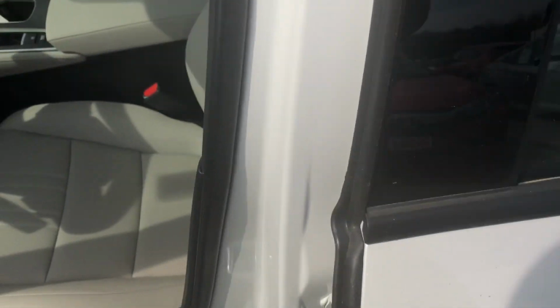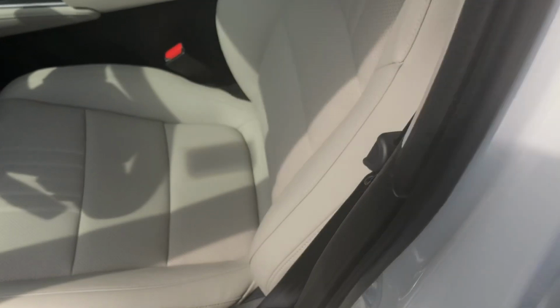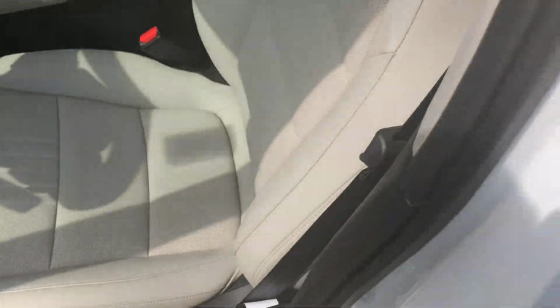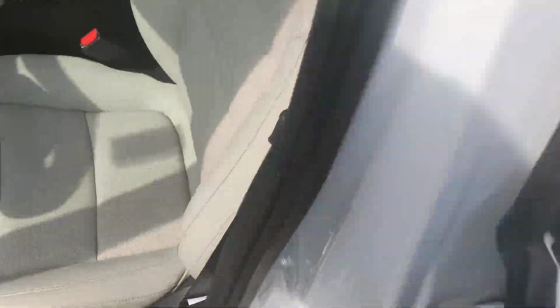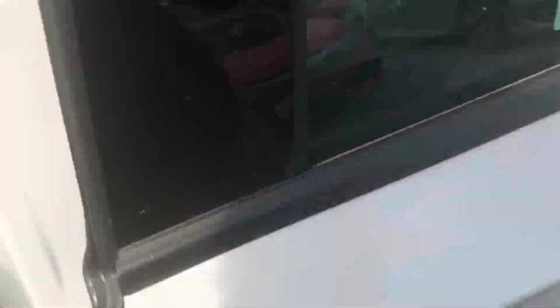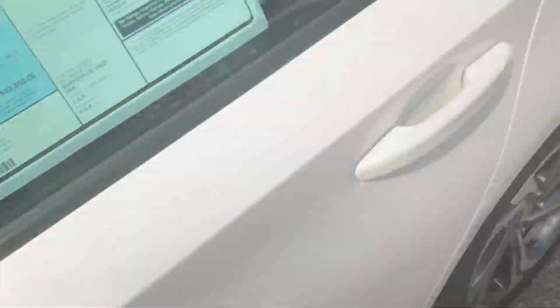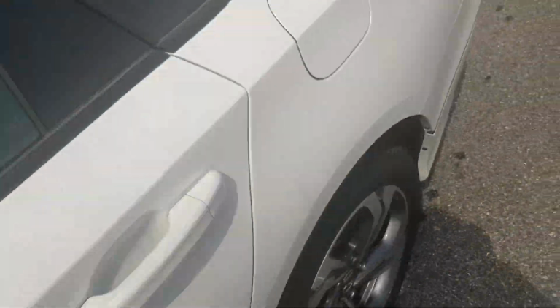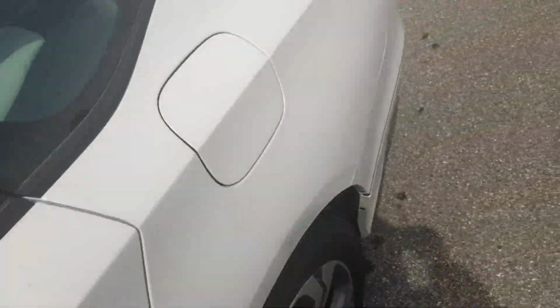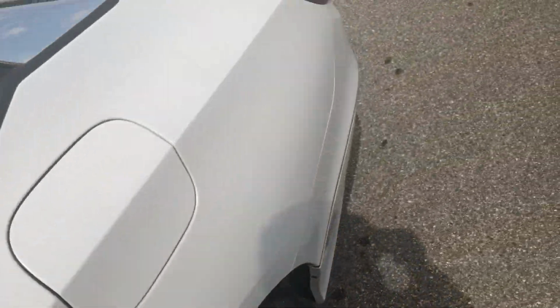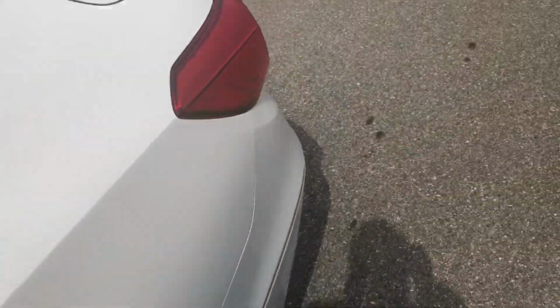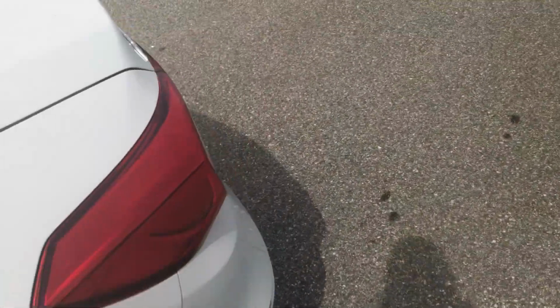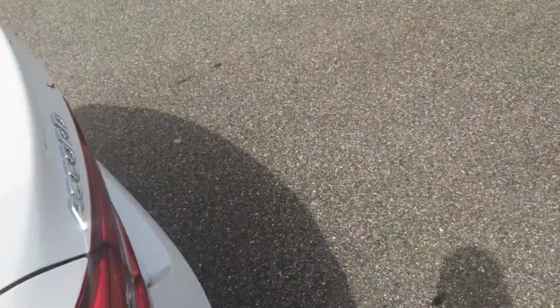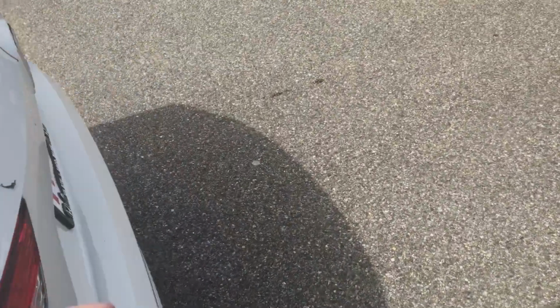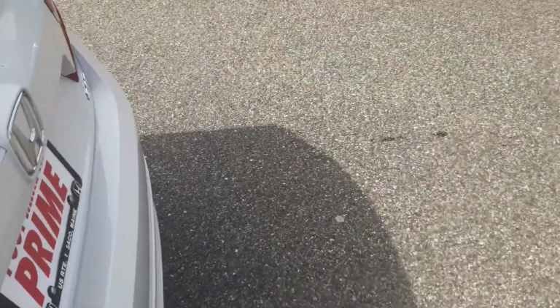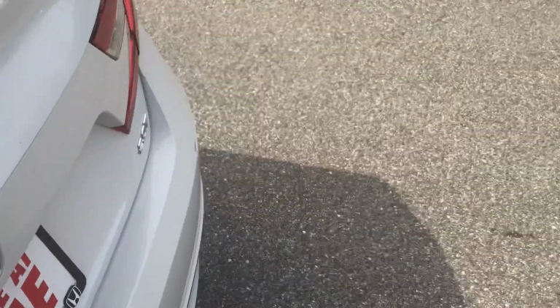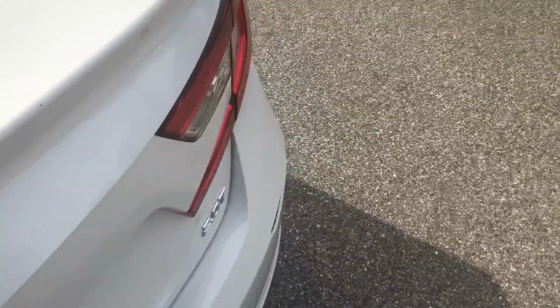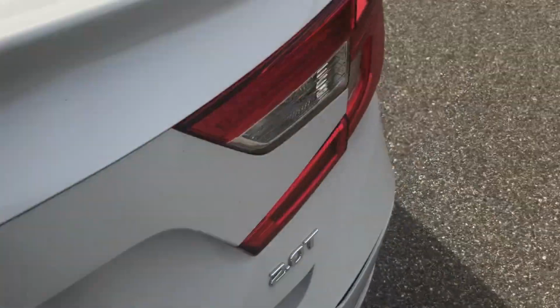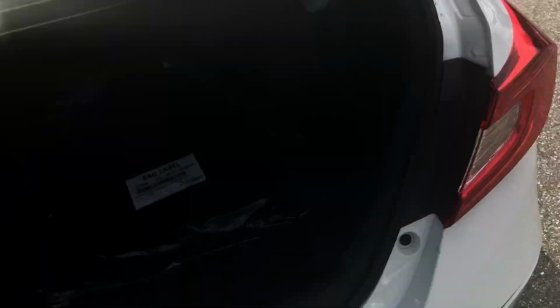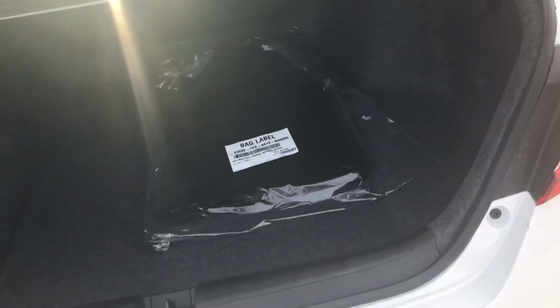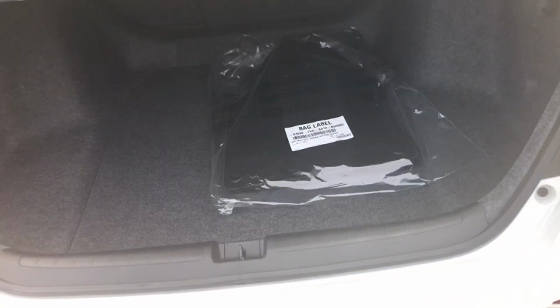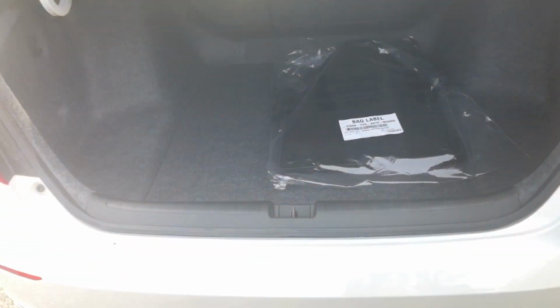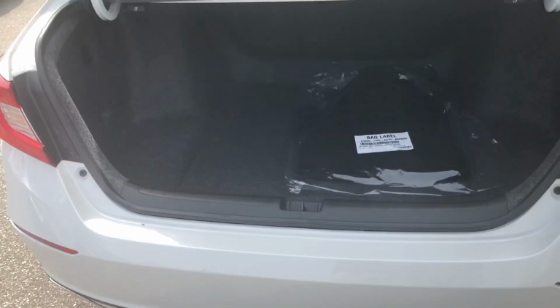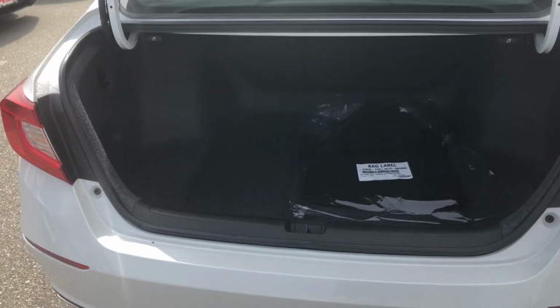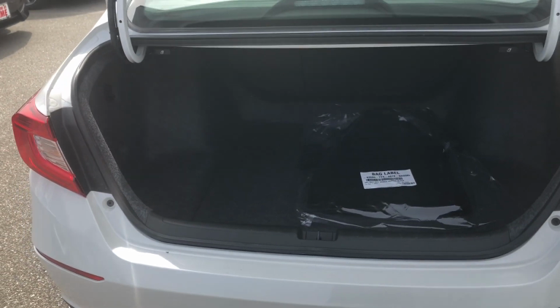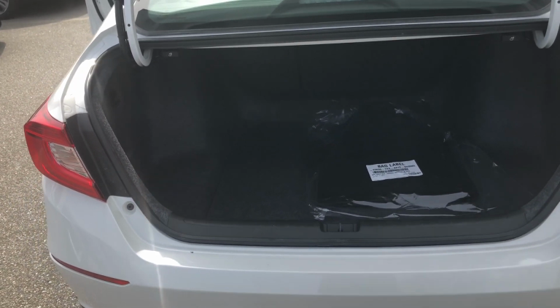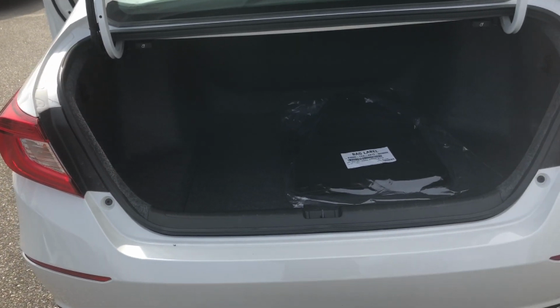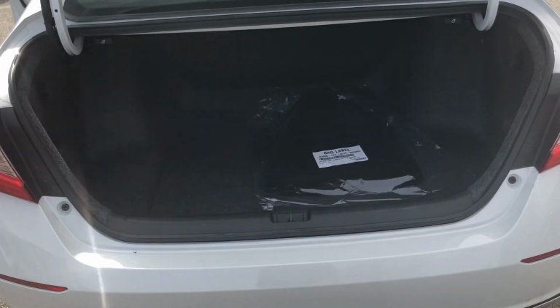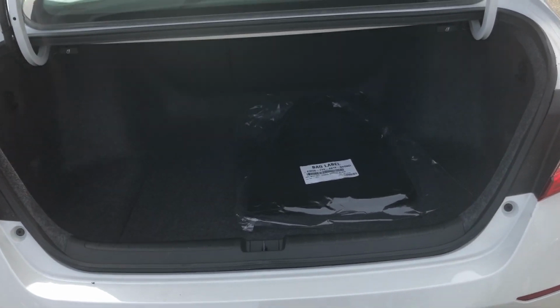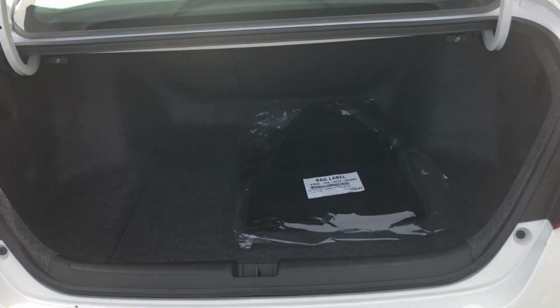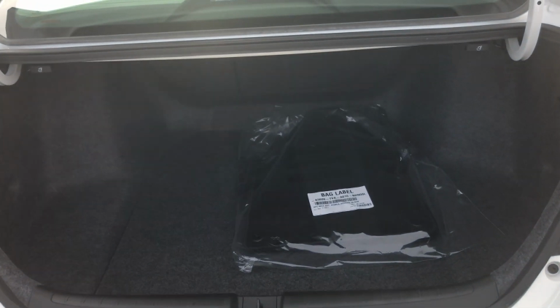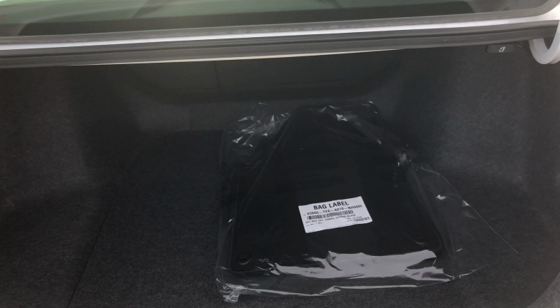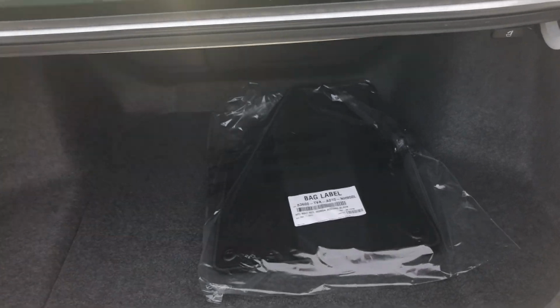I'll show you the trunk. It's a big trunk in this car — it's massive. I know you said you golfed, so you can stick two golf sets in this and fold your seats down.